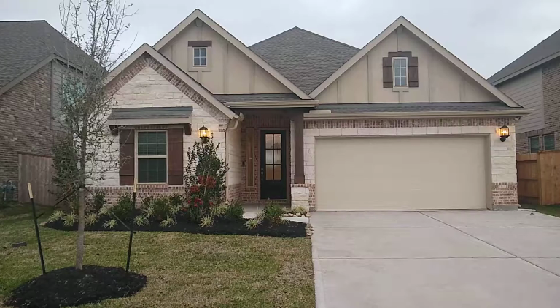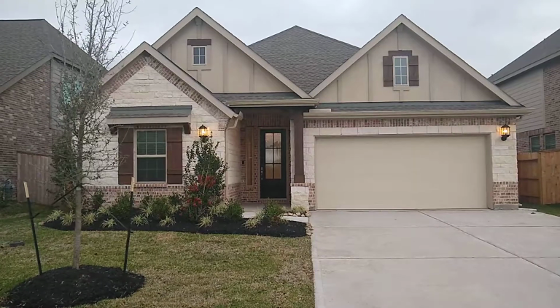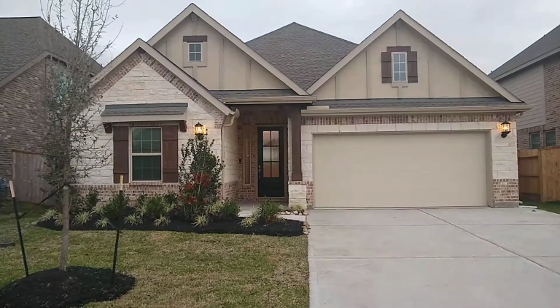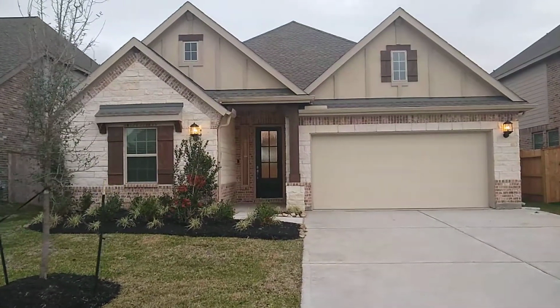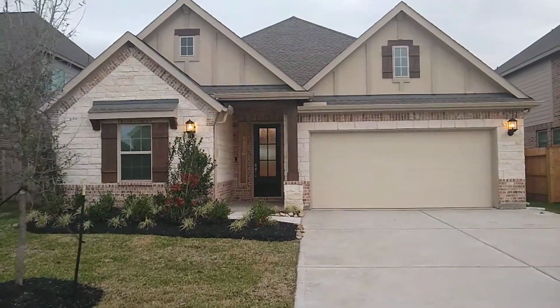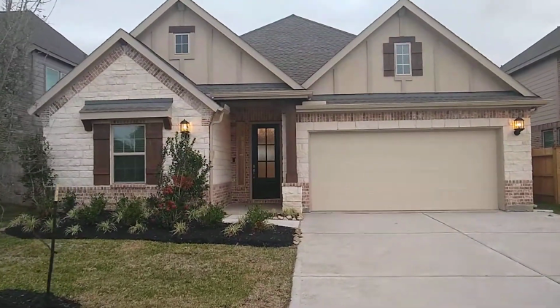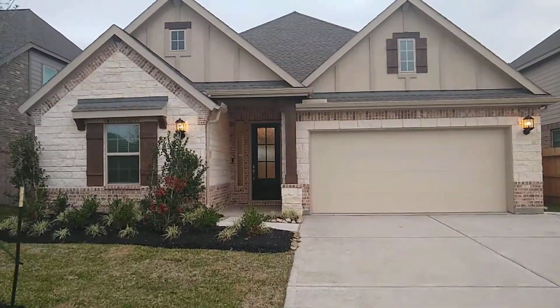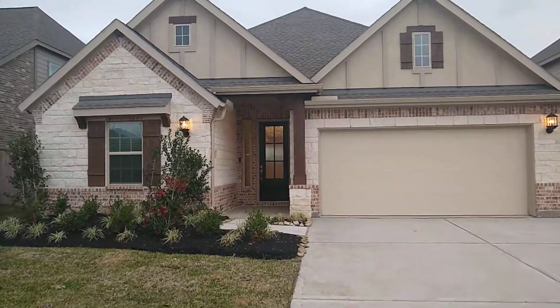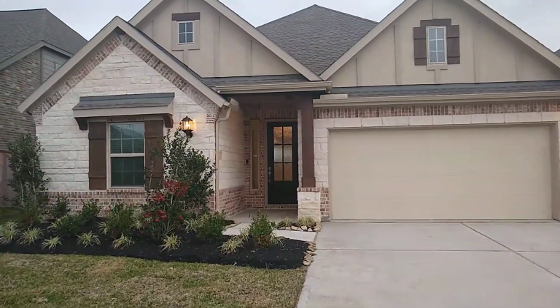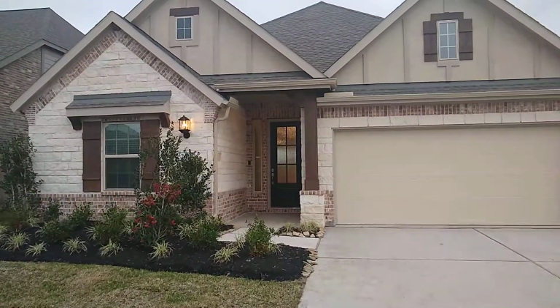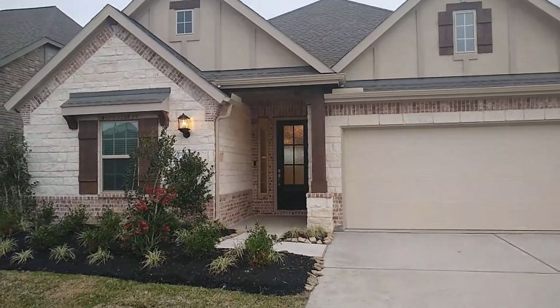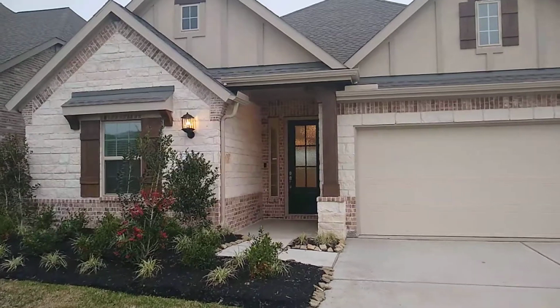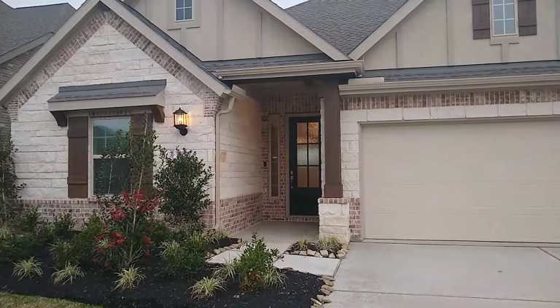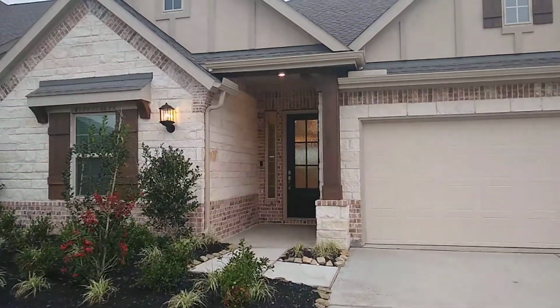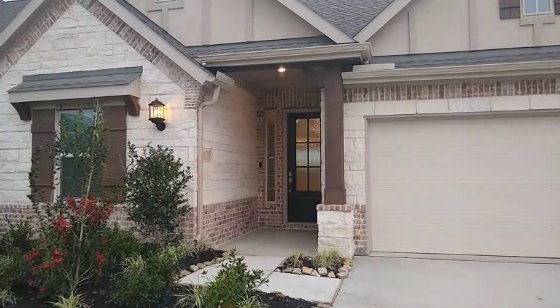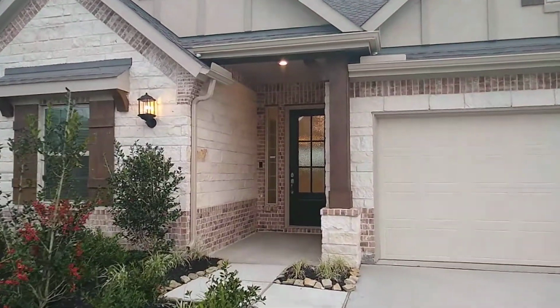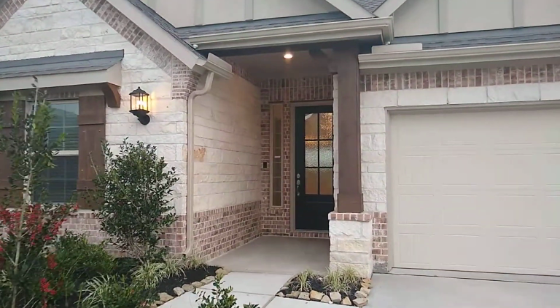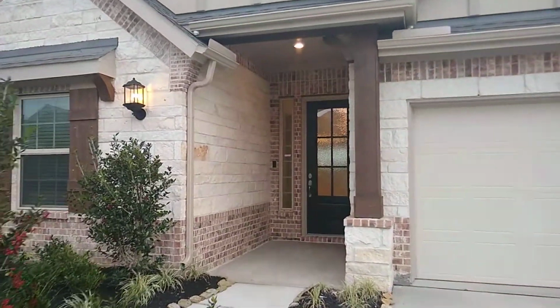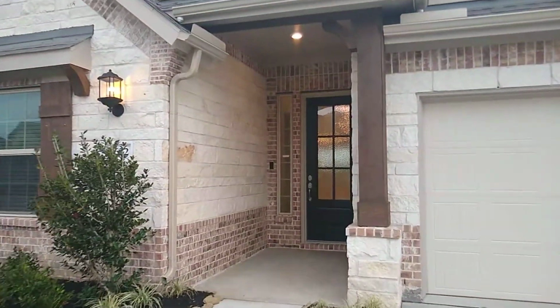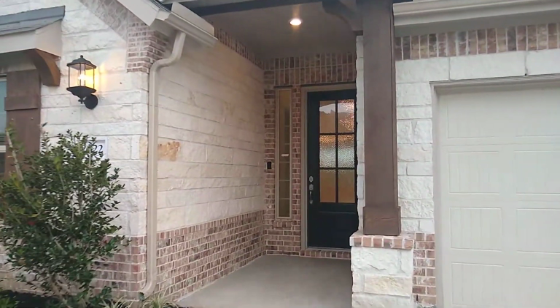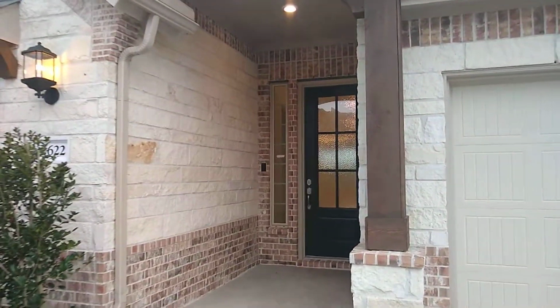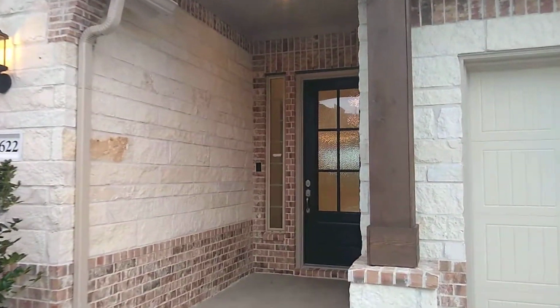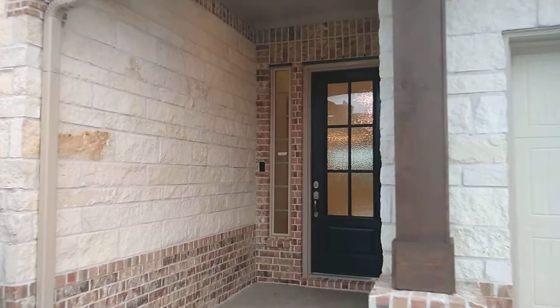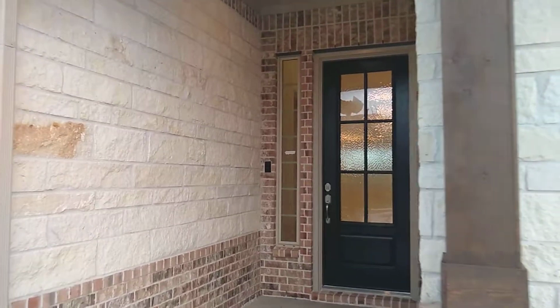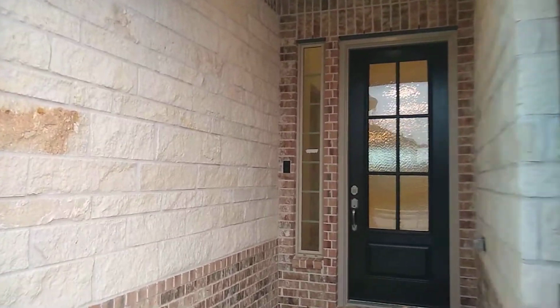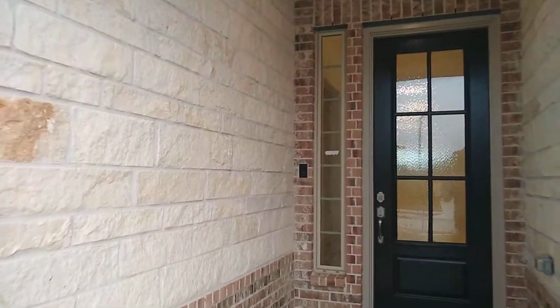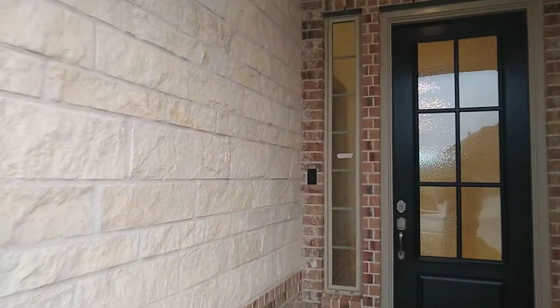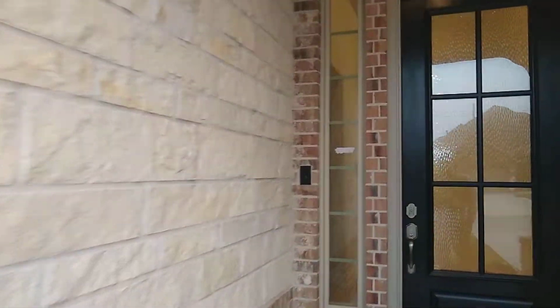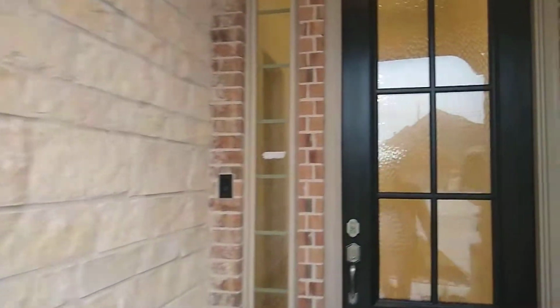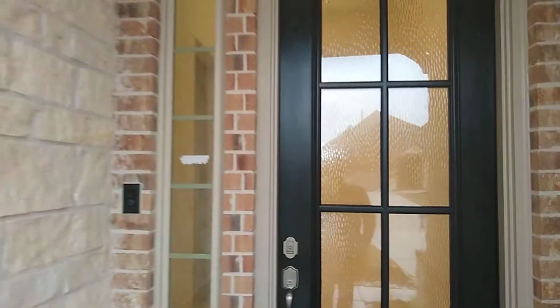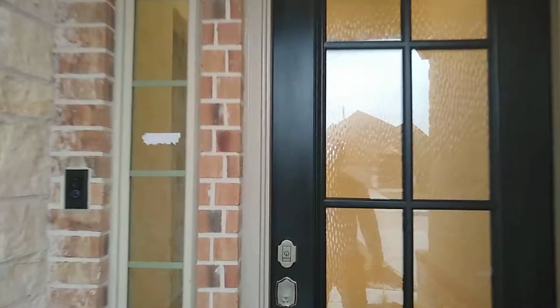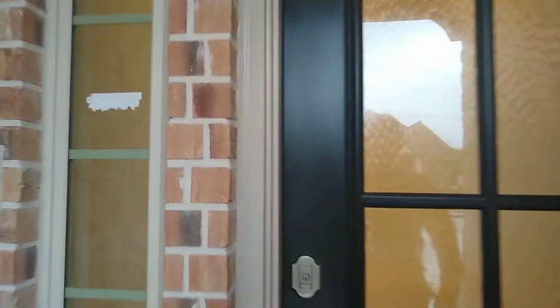Hey everybody, this is Paul with Lennar Homes in Magnolia Creek. I'm standing in front of 2622 Bethel Springs Lane. This is a 2,100 square foot, four bed, three bath, one story that is ready to move in. Let's take a look inside.